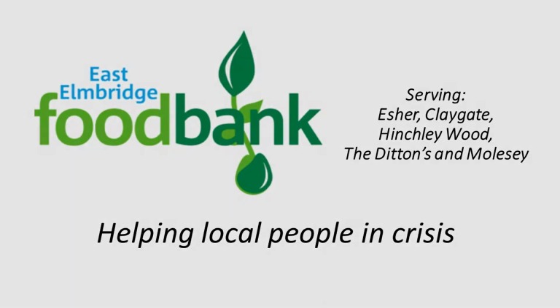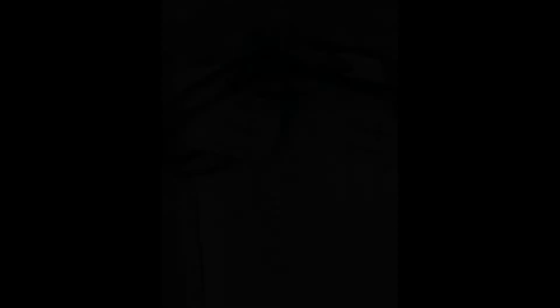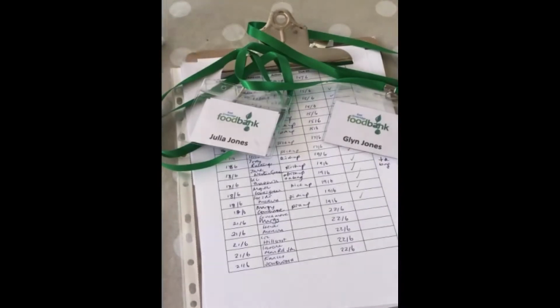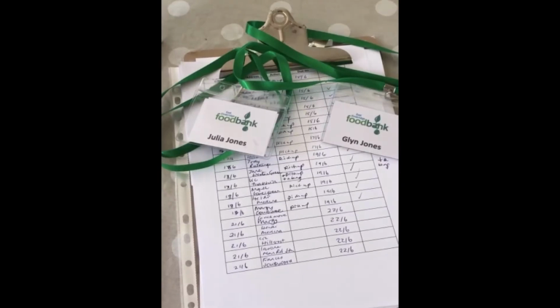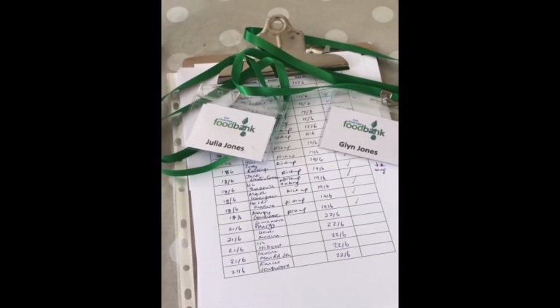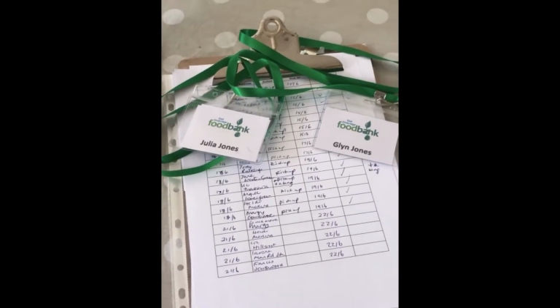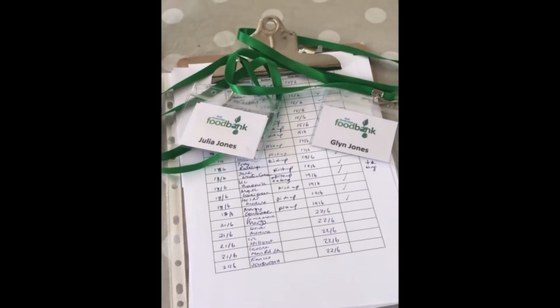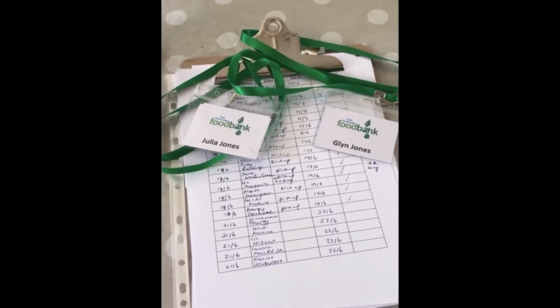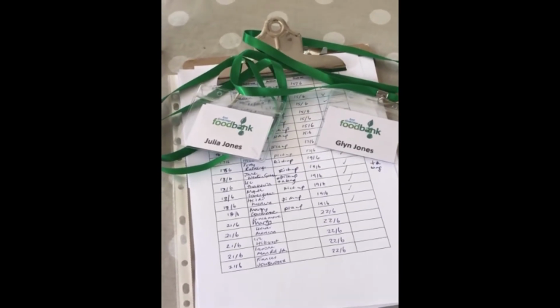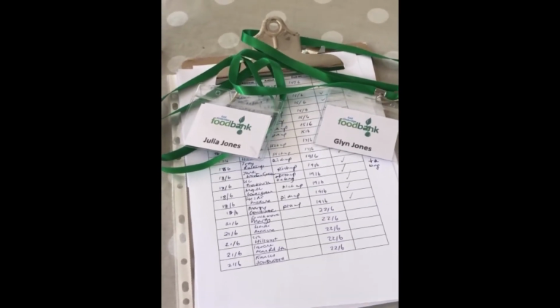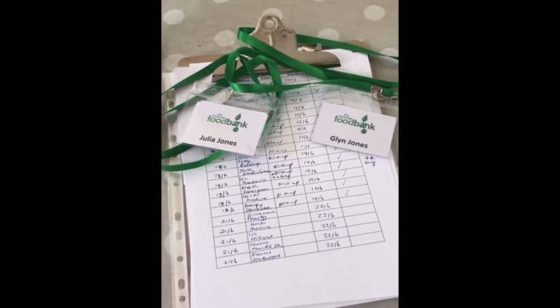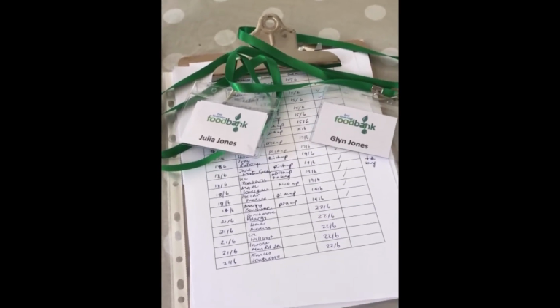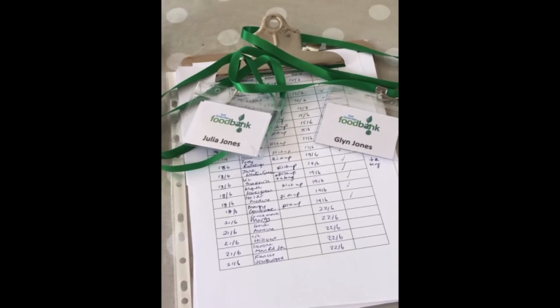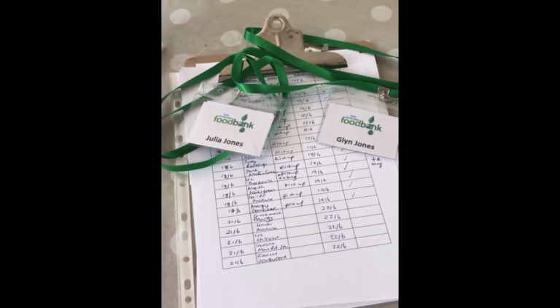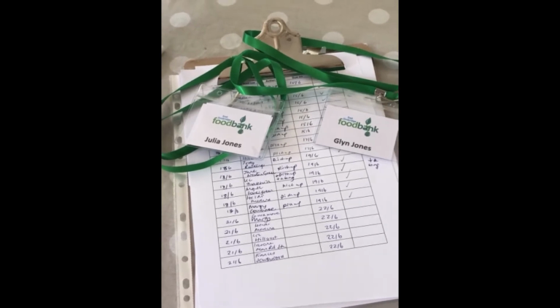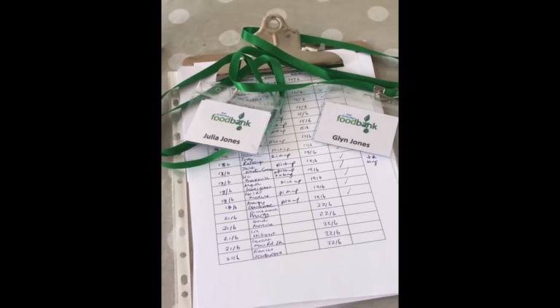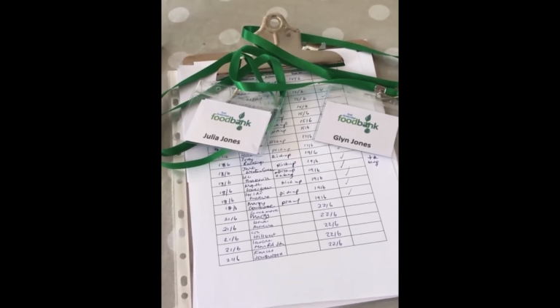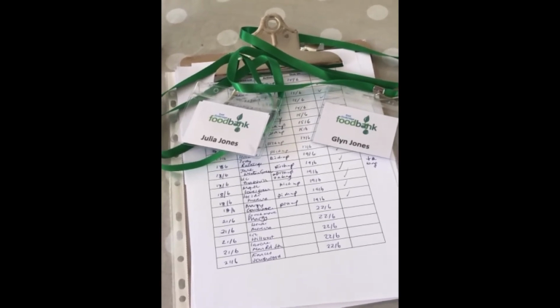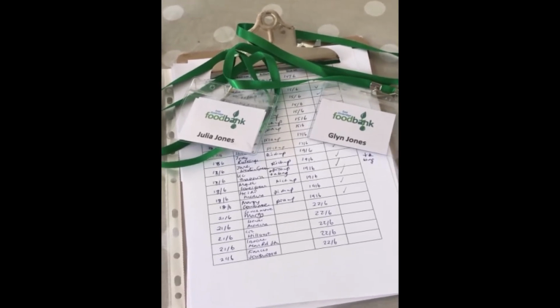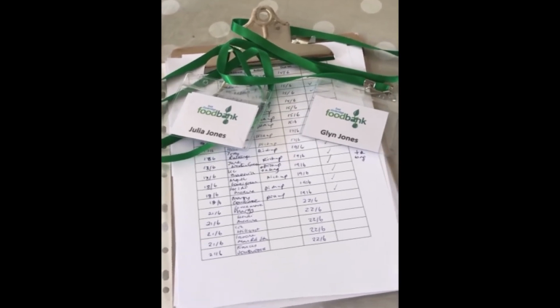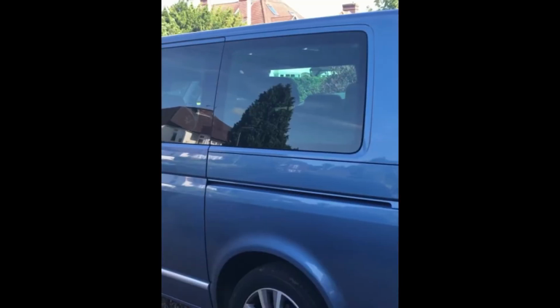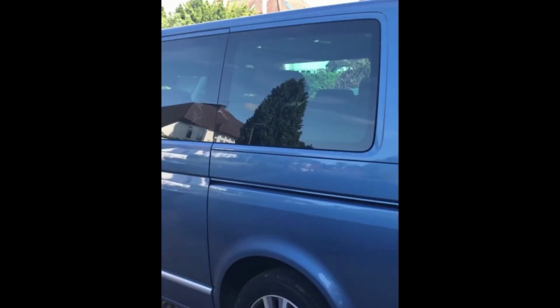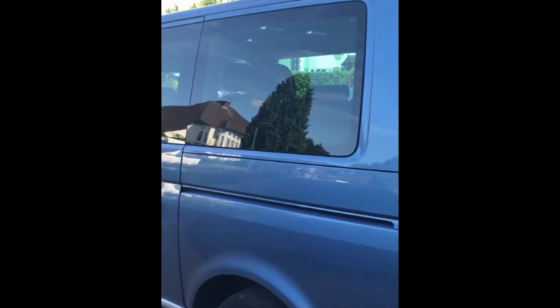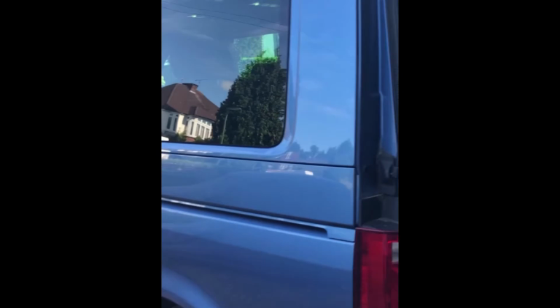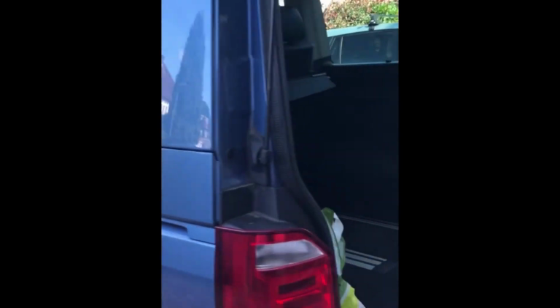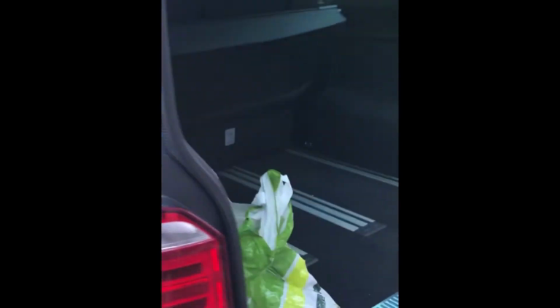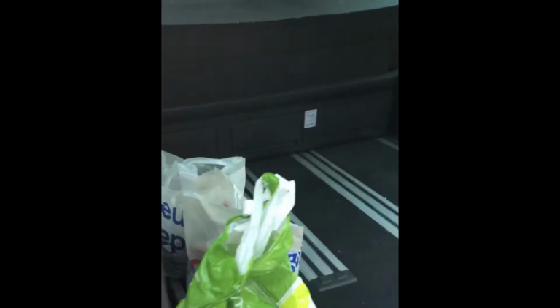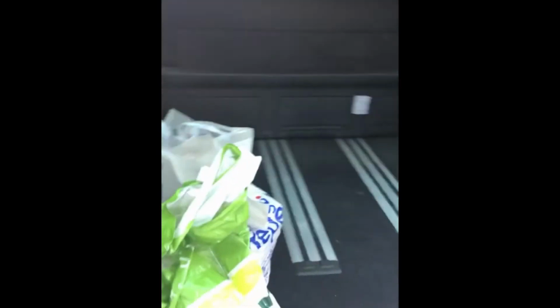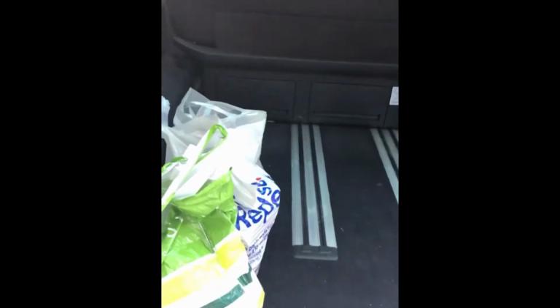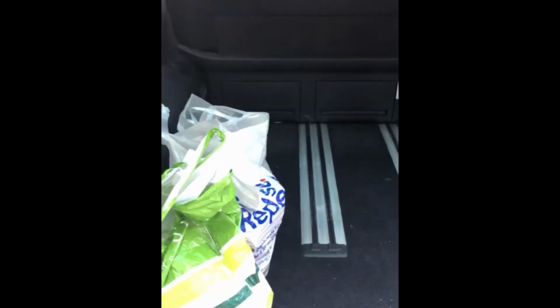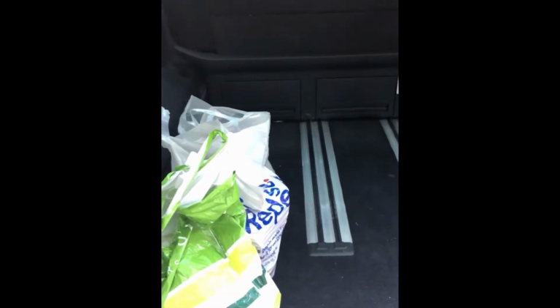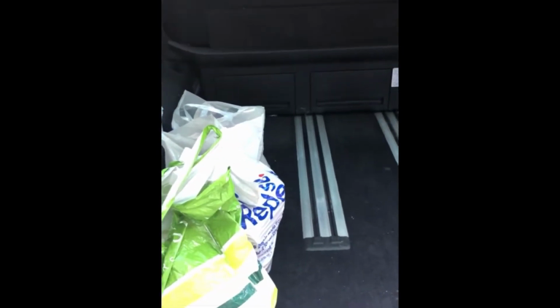Good morning, we're just getting set to go off and do our collection. It's Monday and we'll go around to five houses this morning and then off to the food bank in Molesy. Here's Glyn's trusty van and we've just put our first few bags in so we're ready for the off.